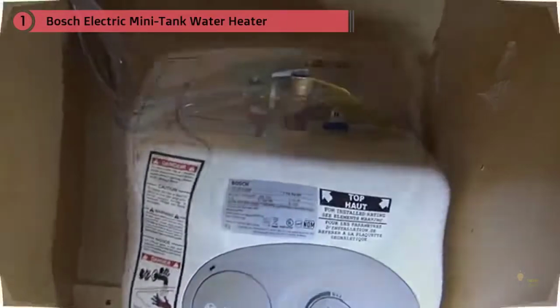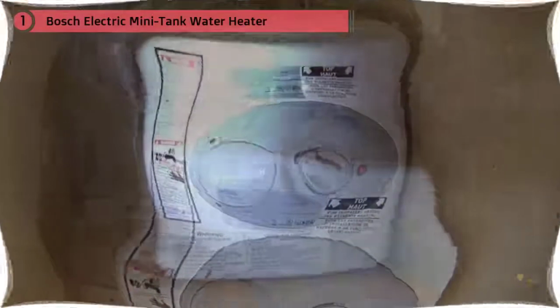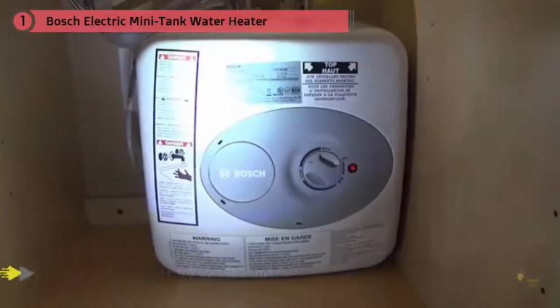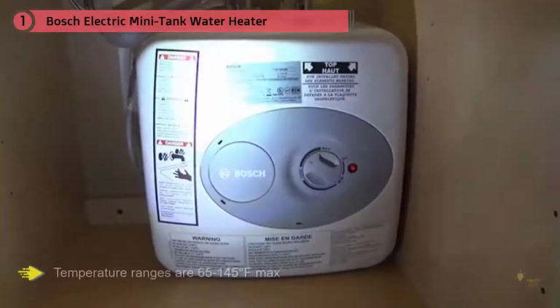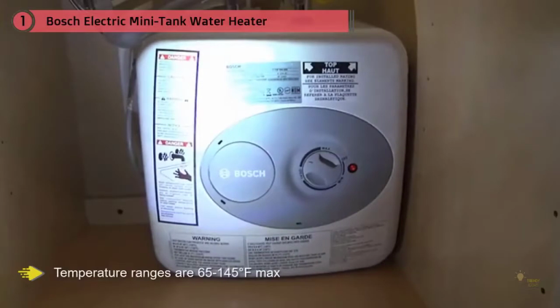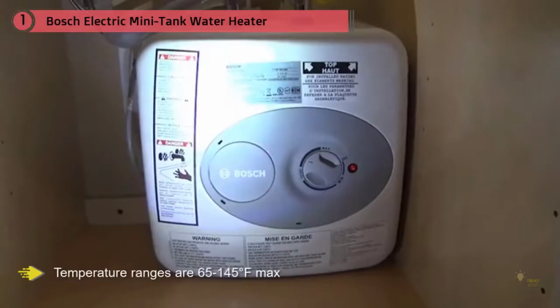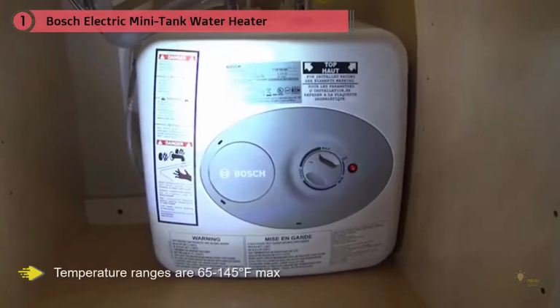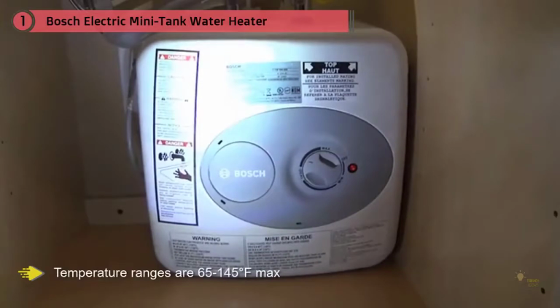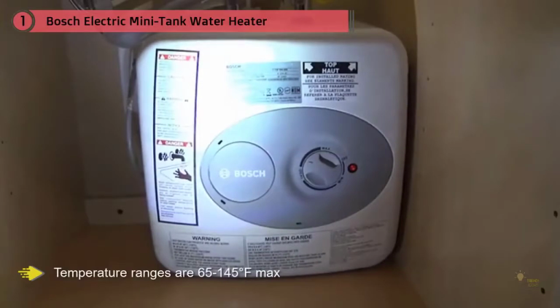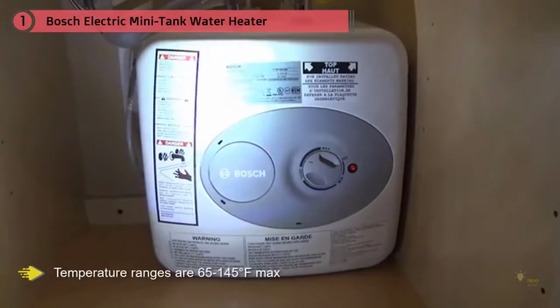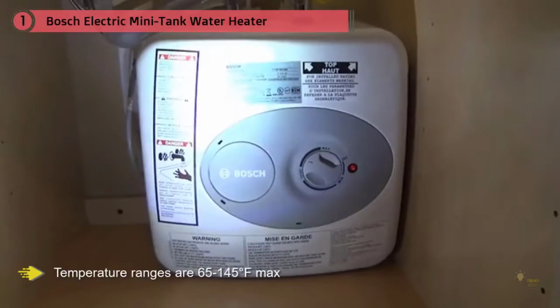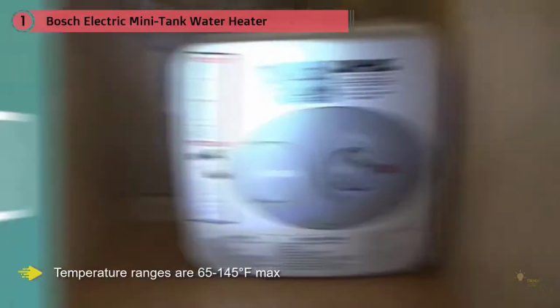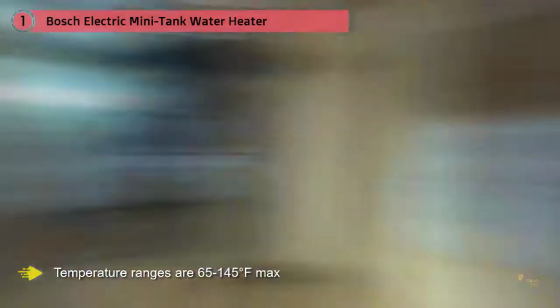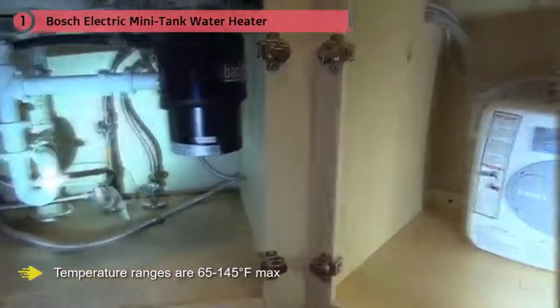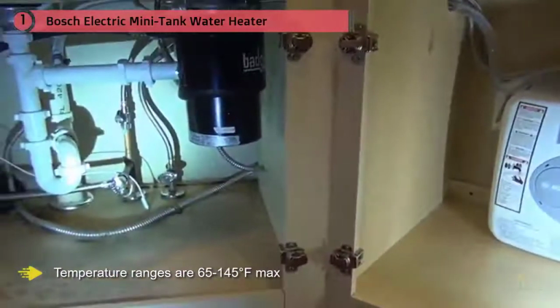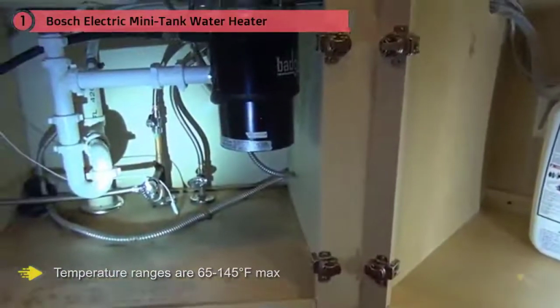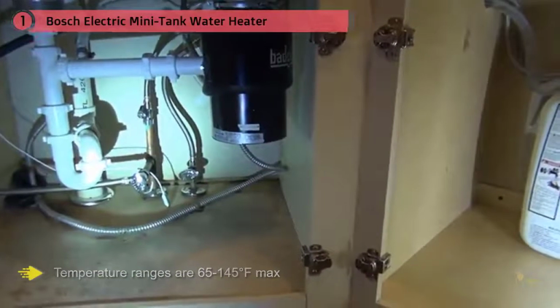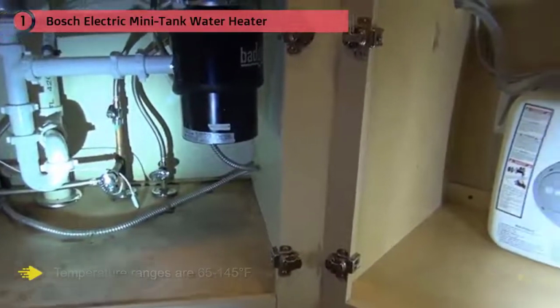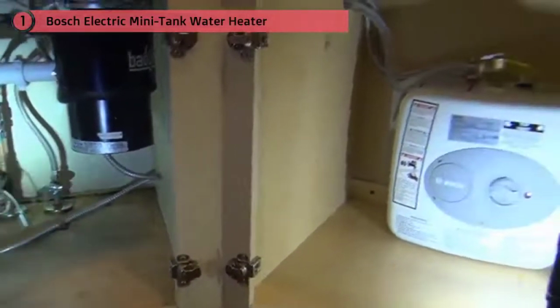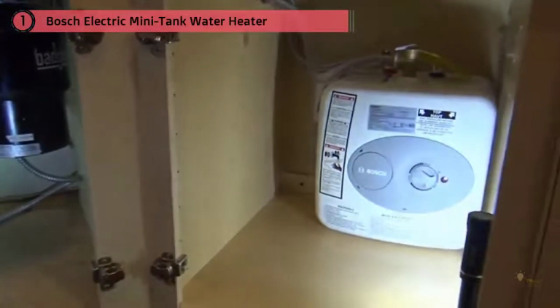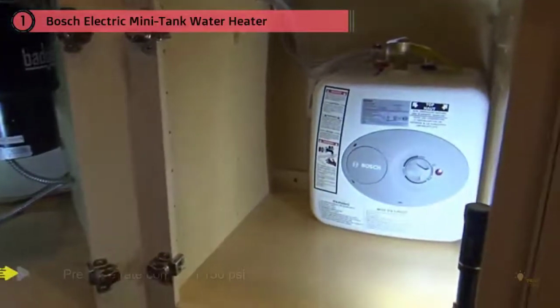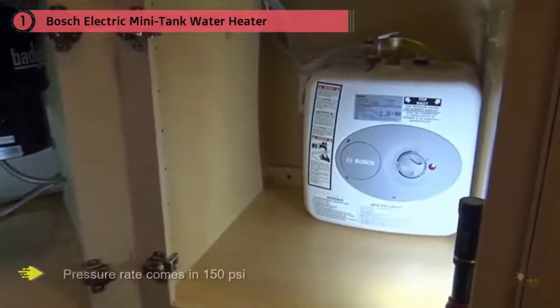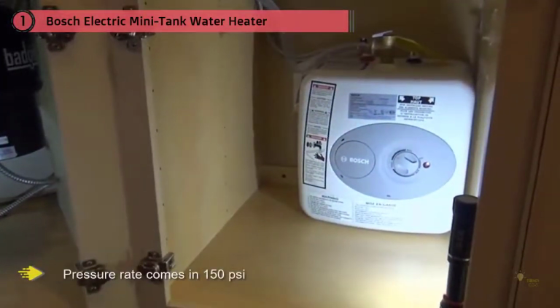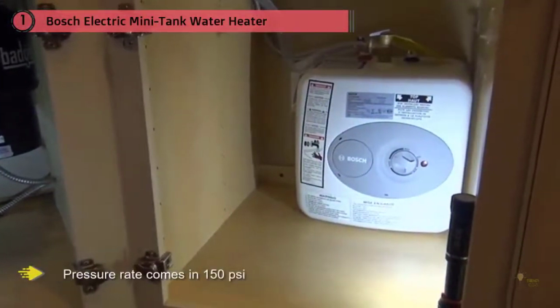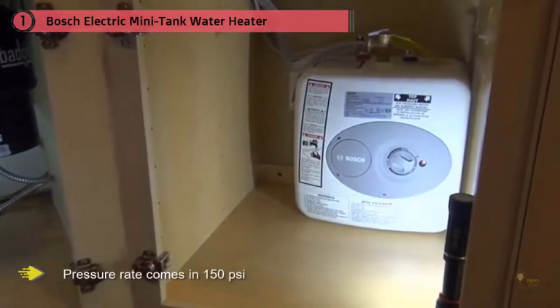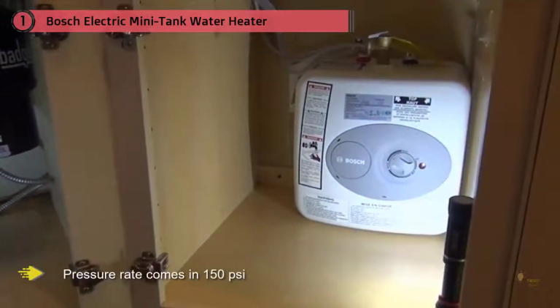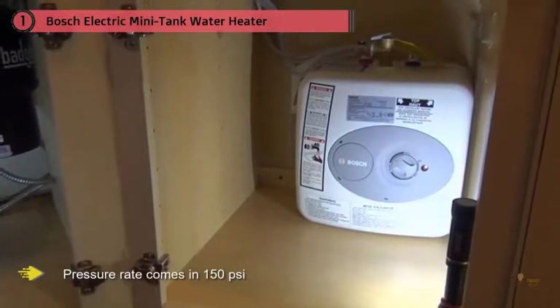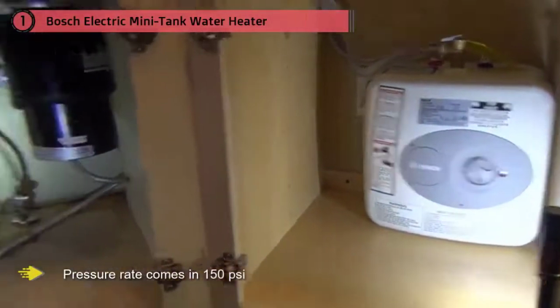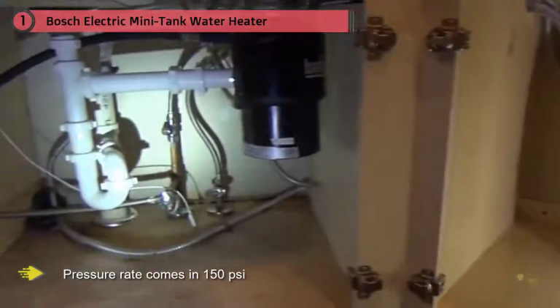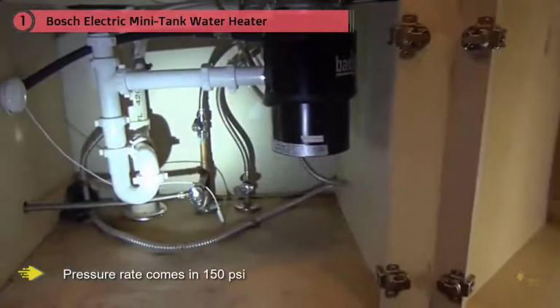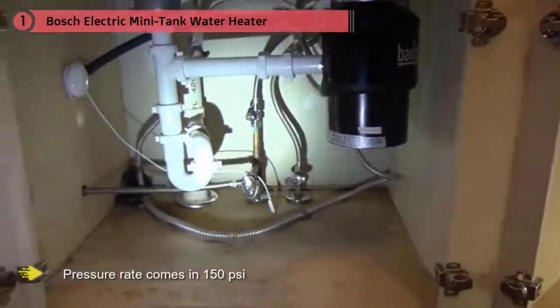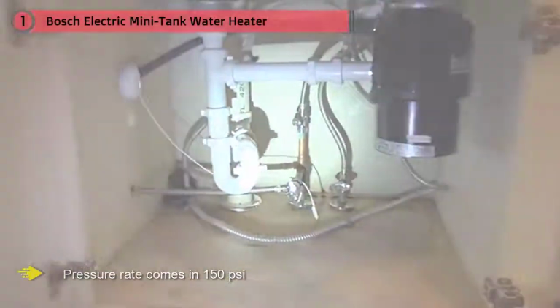This tankless system is designed to lessen lag time from hot water traveling from the water heater to the actual point of use, such as the shower head or faucet. Temperature ranges are 65 to 145 degrees Fahrenheit, with a max pressure rate of 150 PSI.